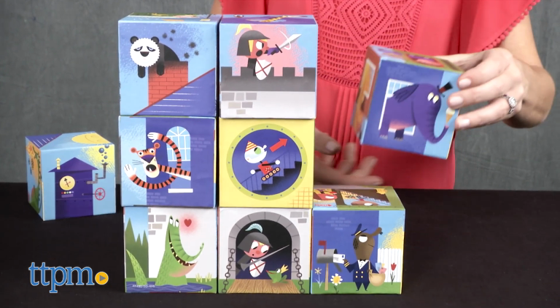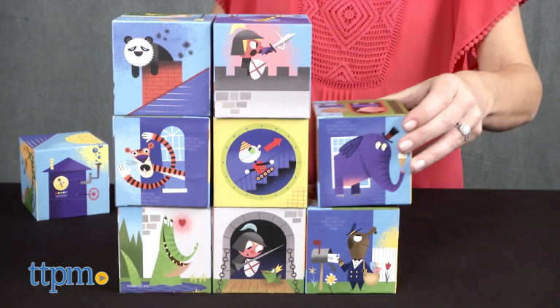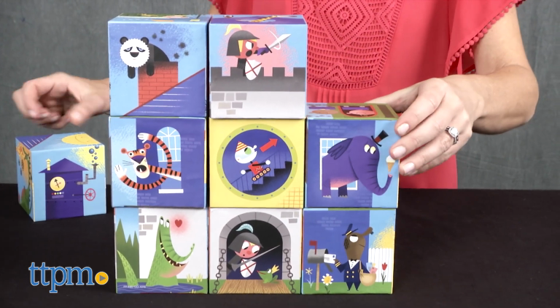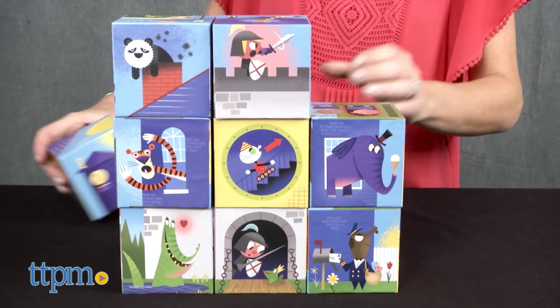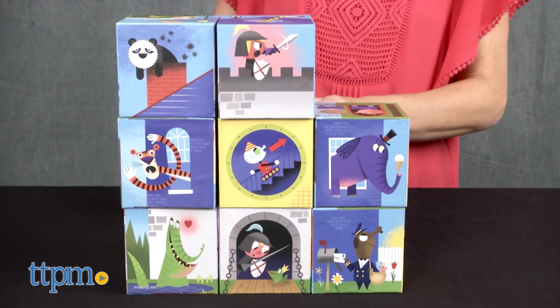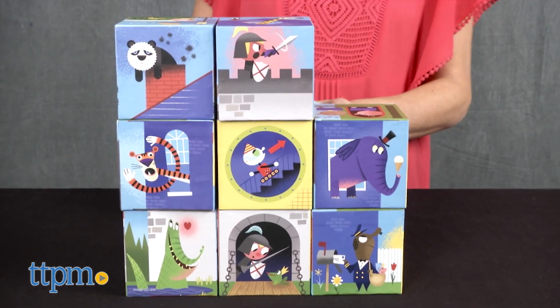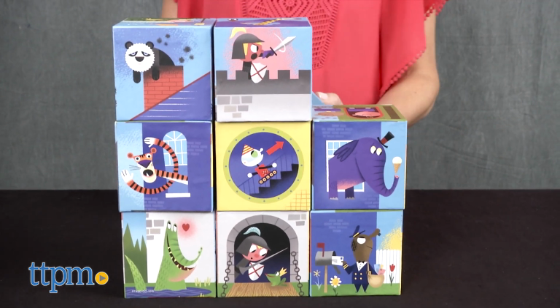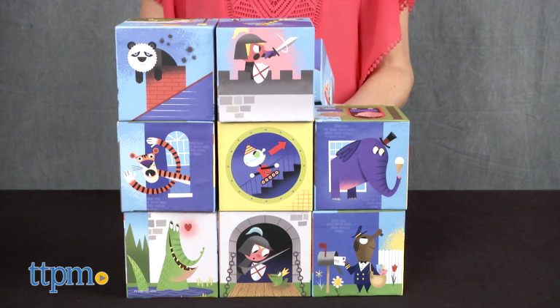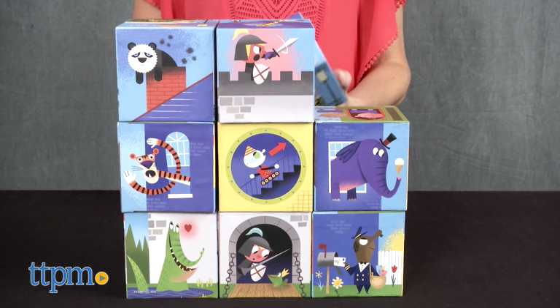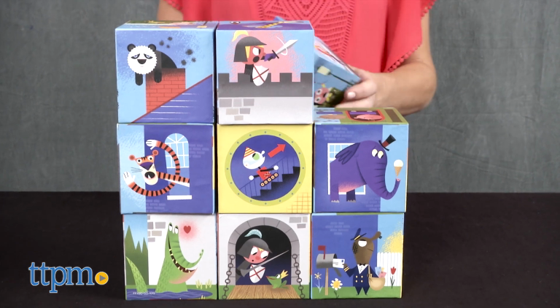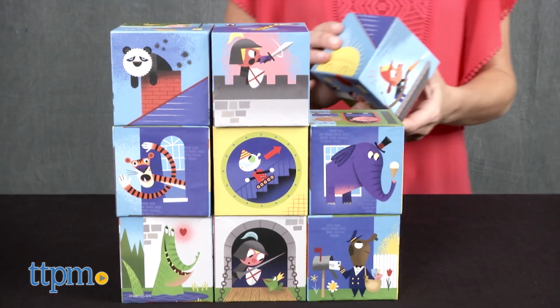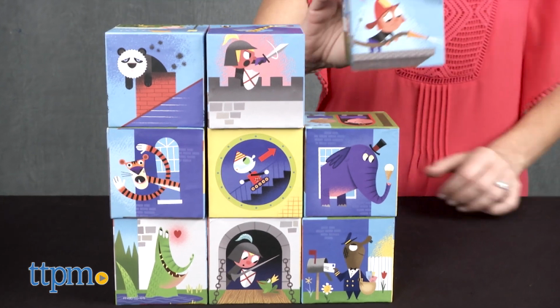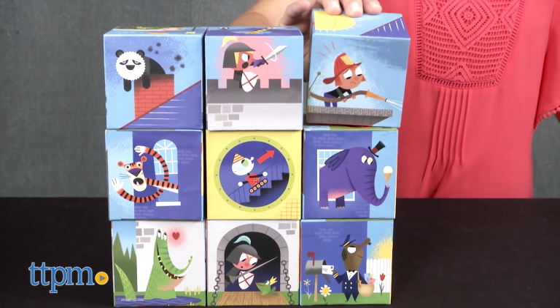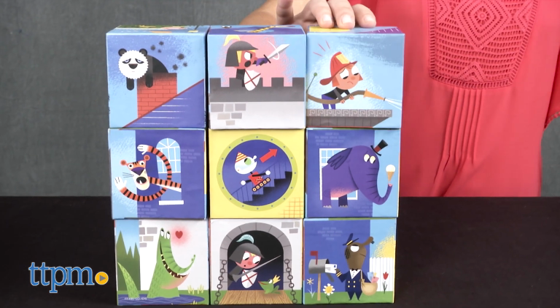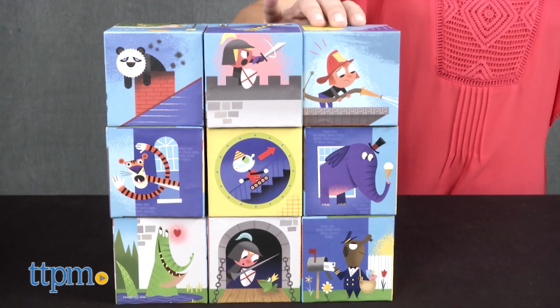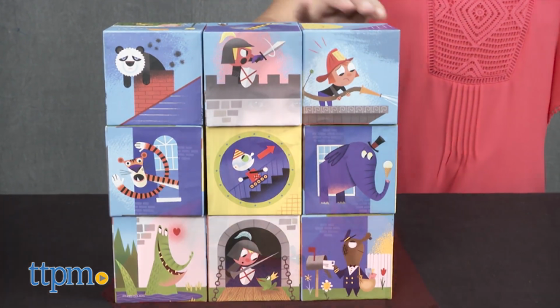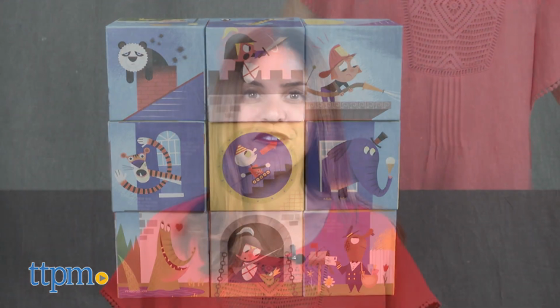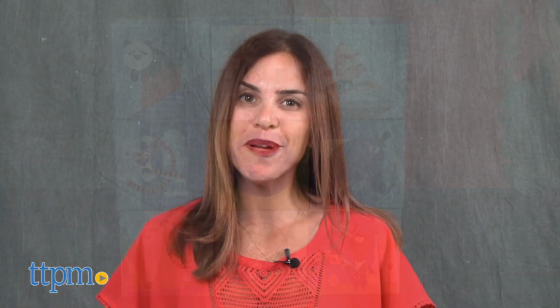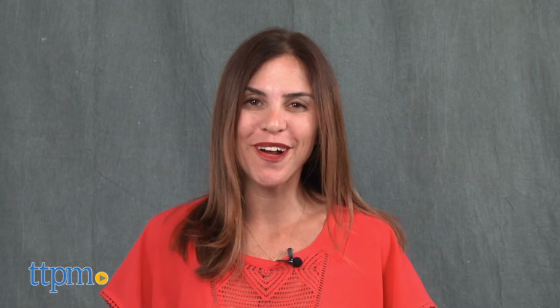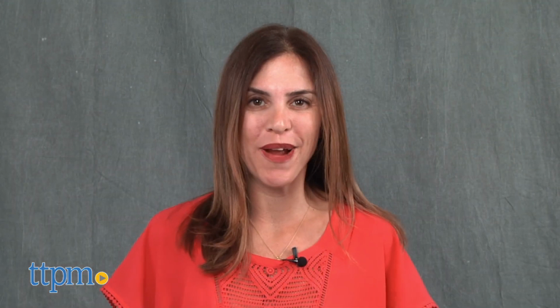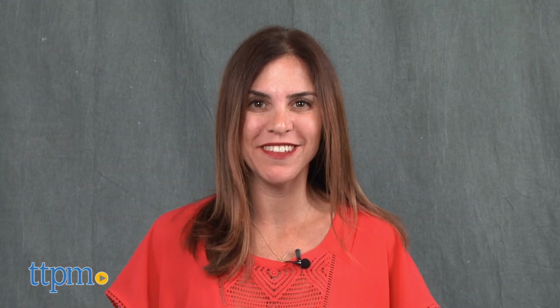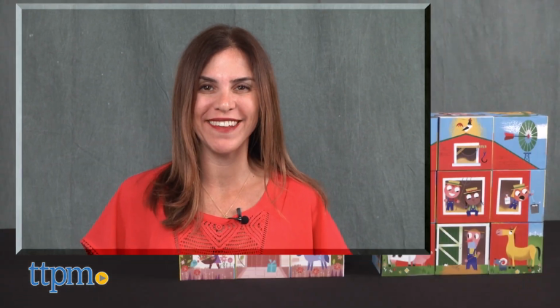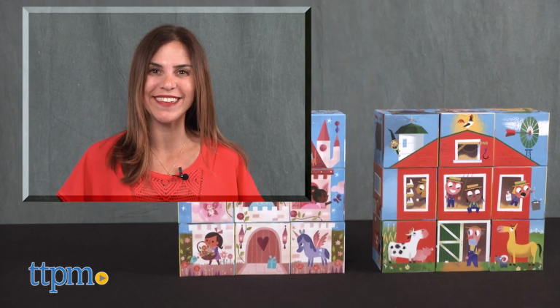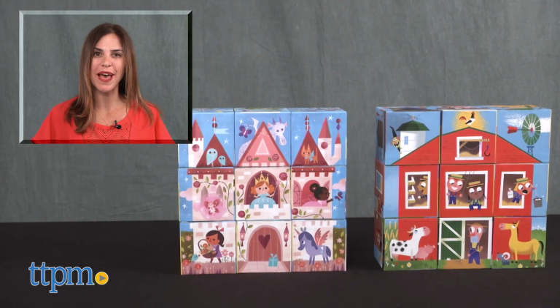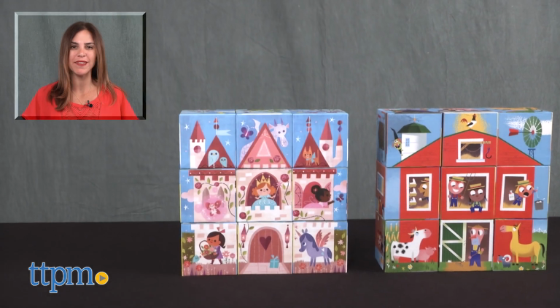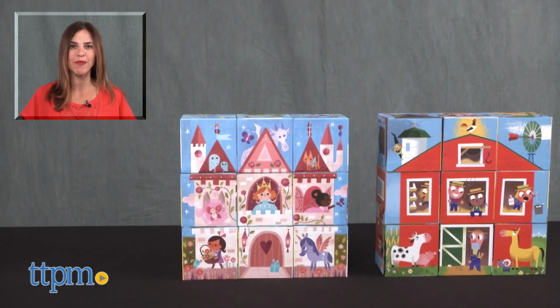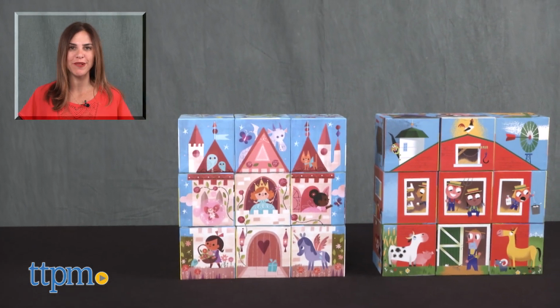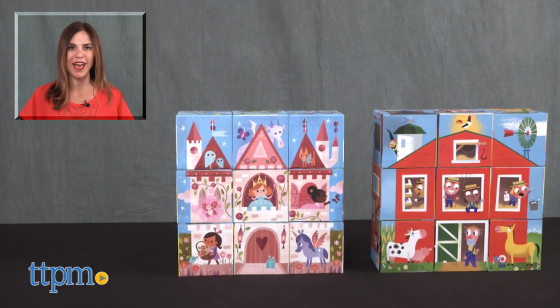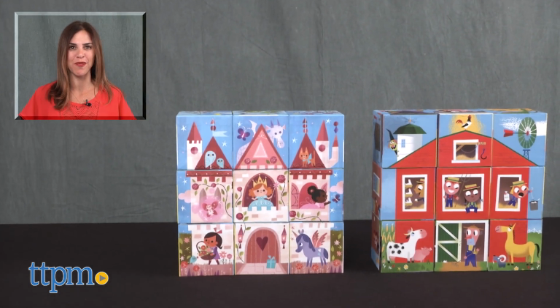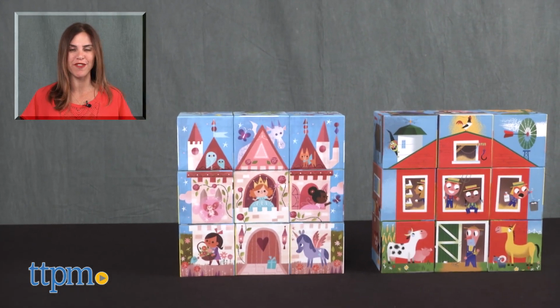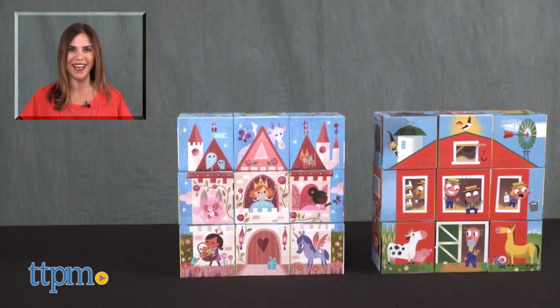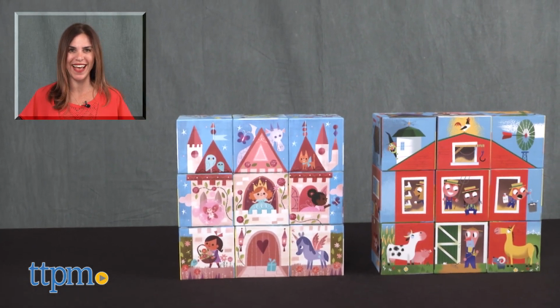The illustrations are fun to look at, and the blocks are light yet well-made. Each set is sold separately. For where to buy and current prices, find us at TTPM, and subscribe to our YouTube channel for more reviews every day.